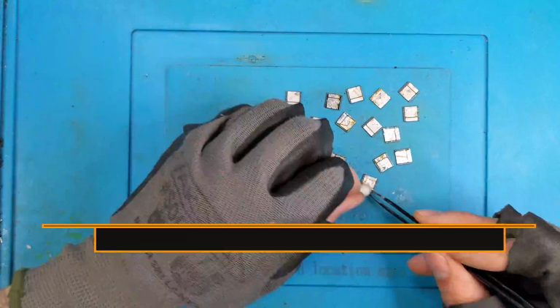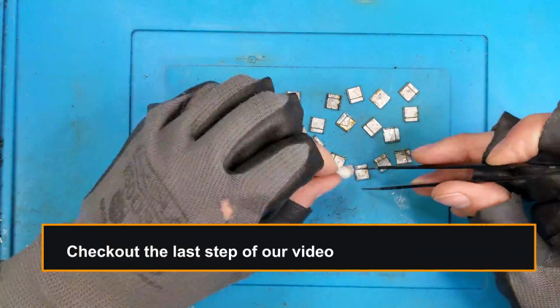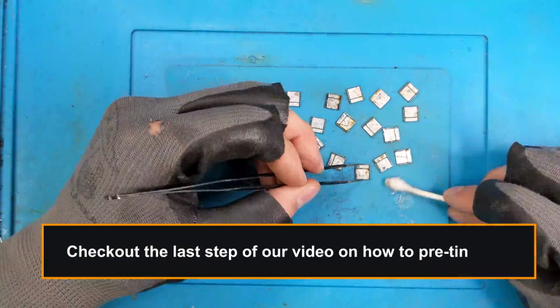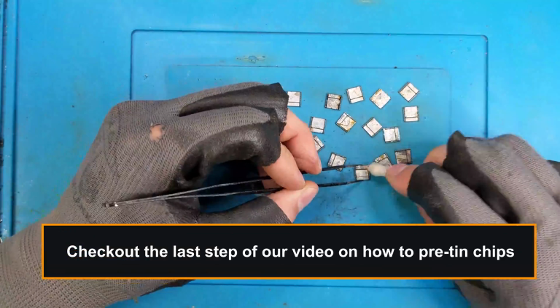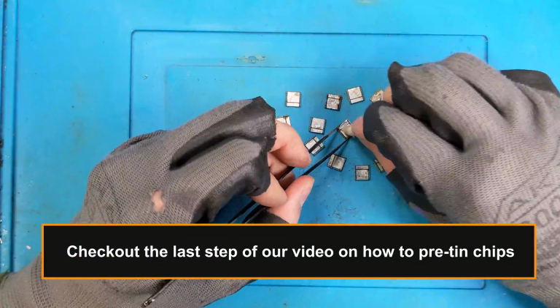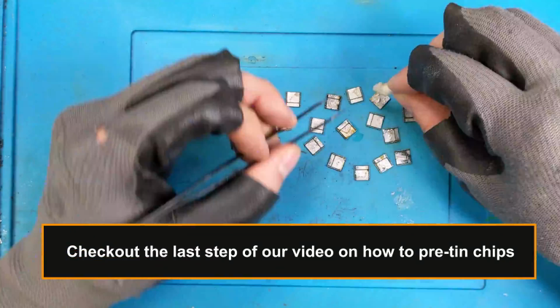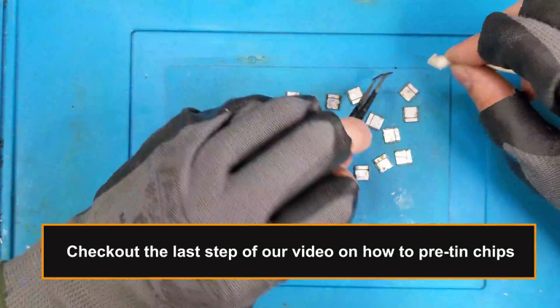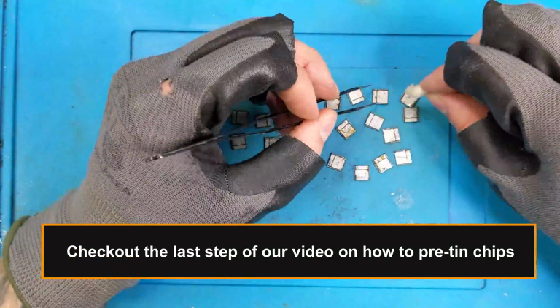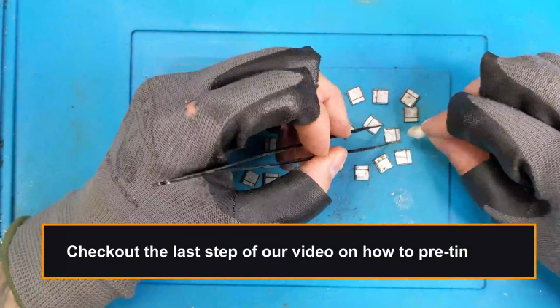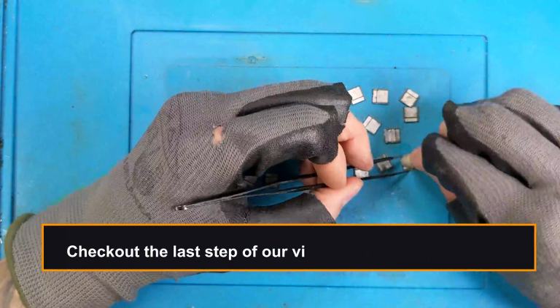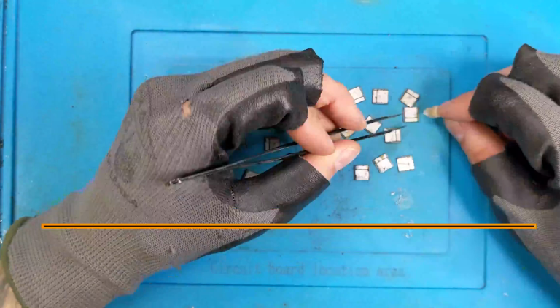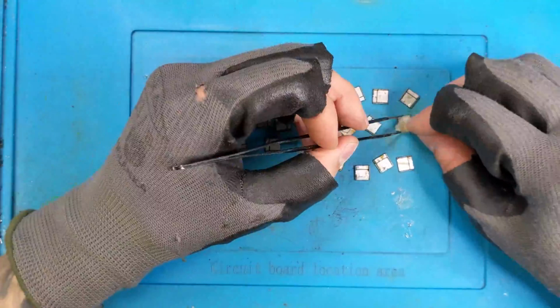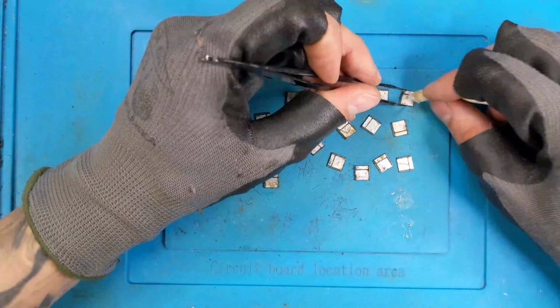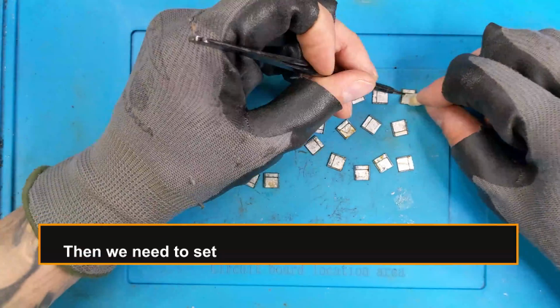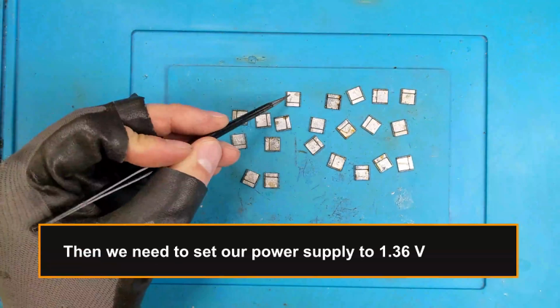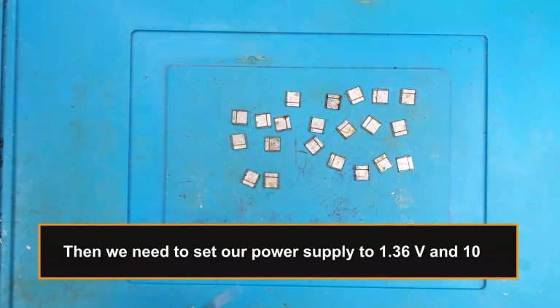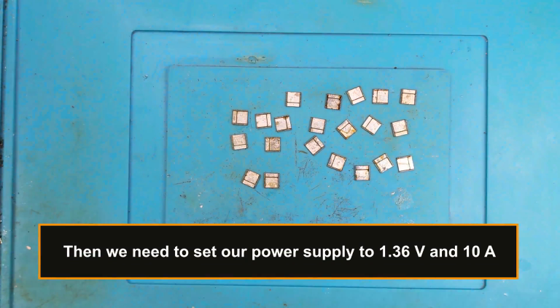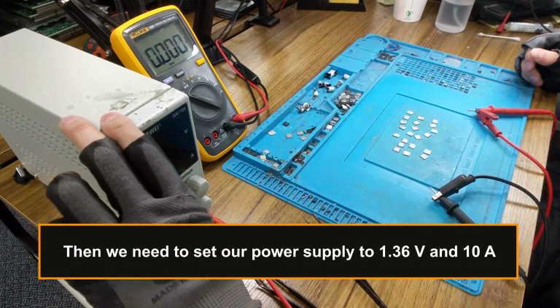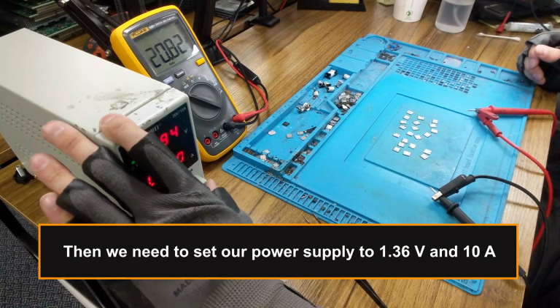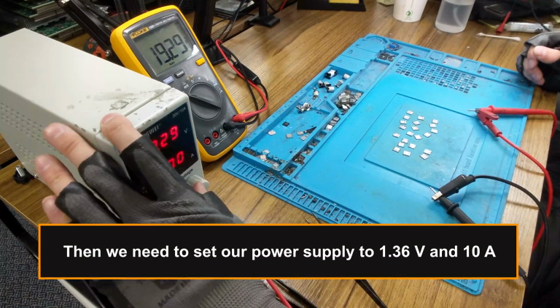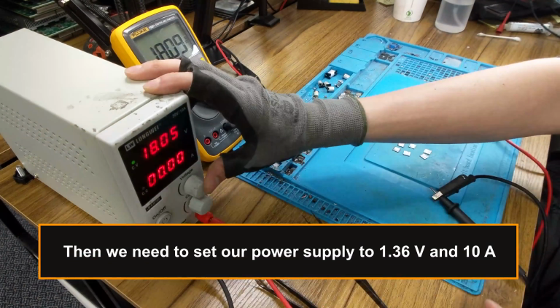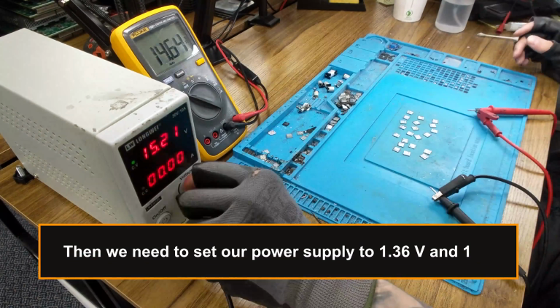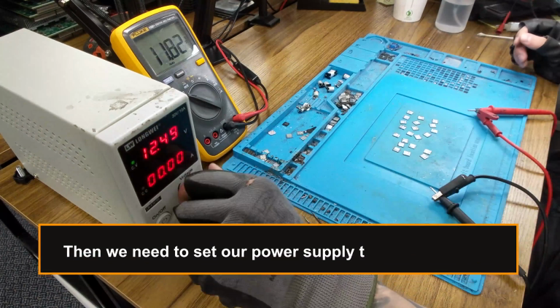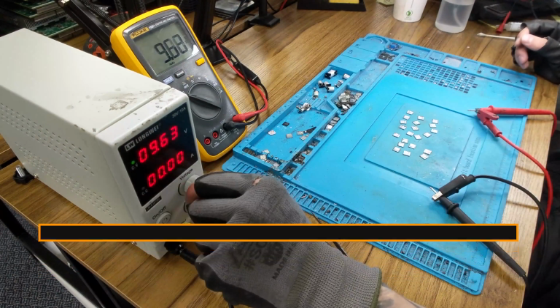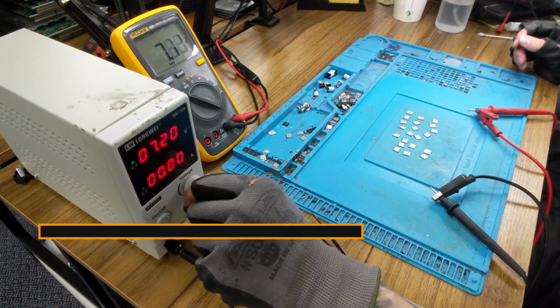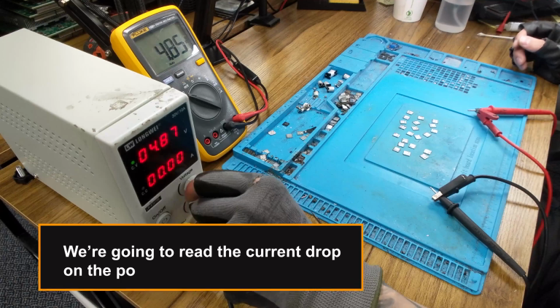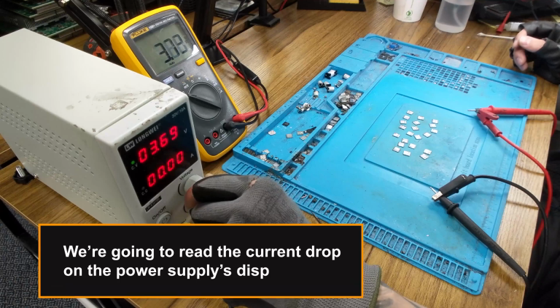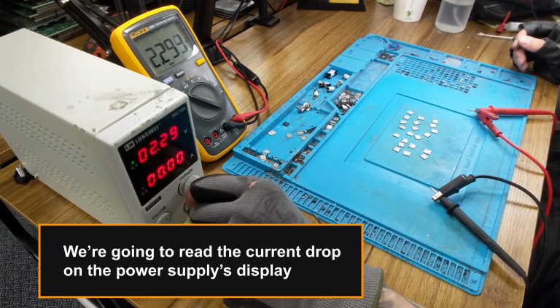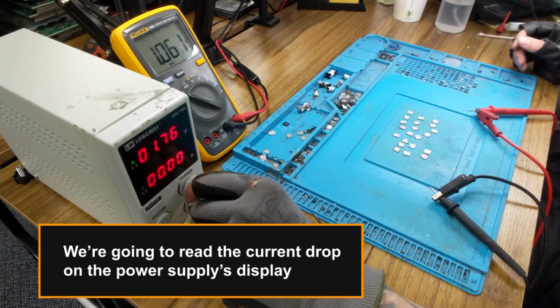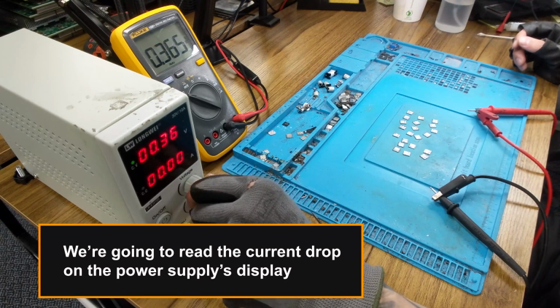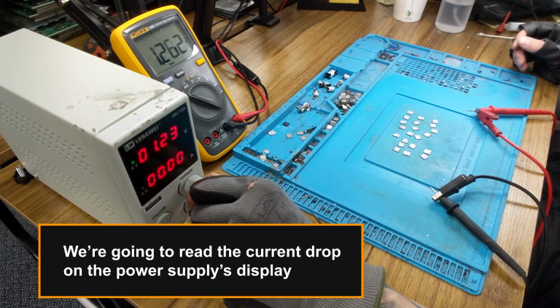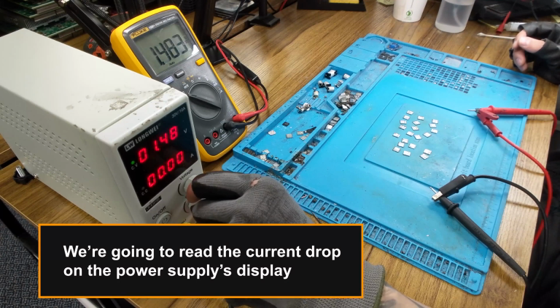Check out the last step of our video on how to pre-tin chips — link in description. Then we need to set our power supply to 1.36 volts and 10 amps. We're going to read the current drop on the power supply's display.